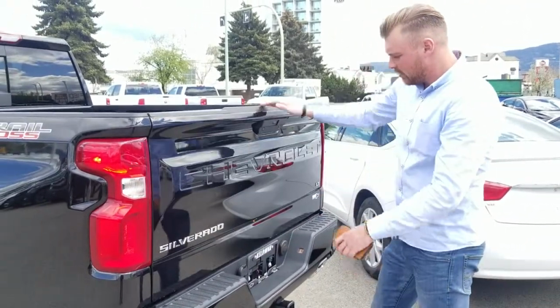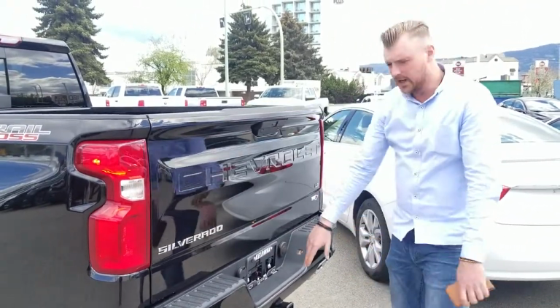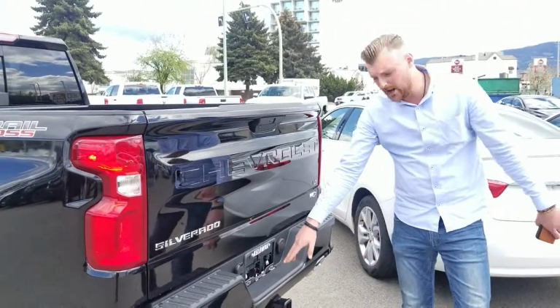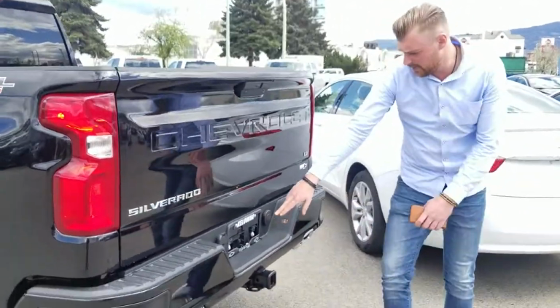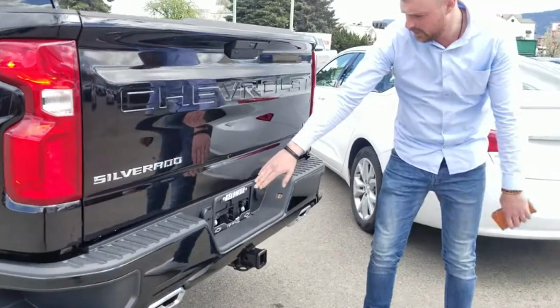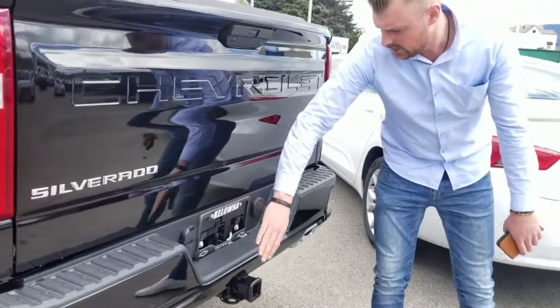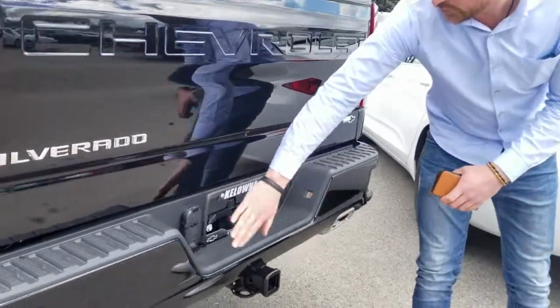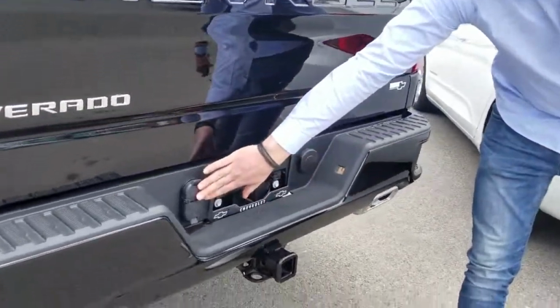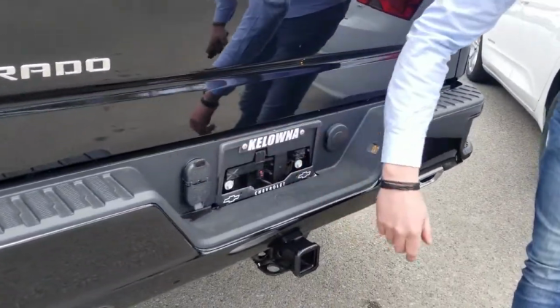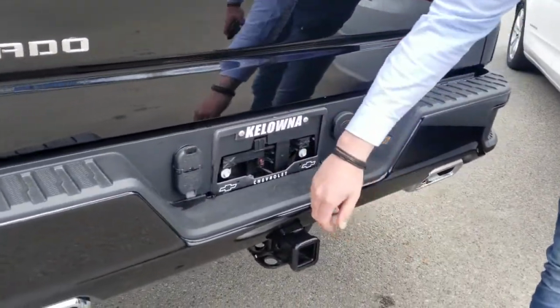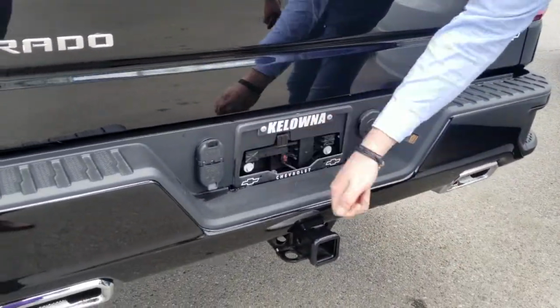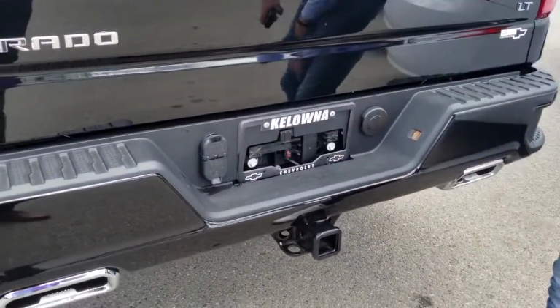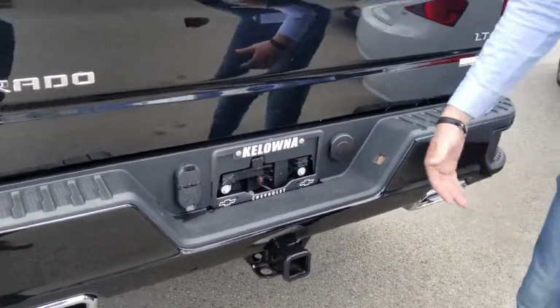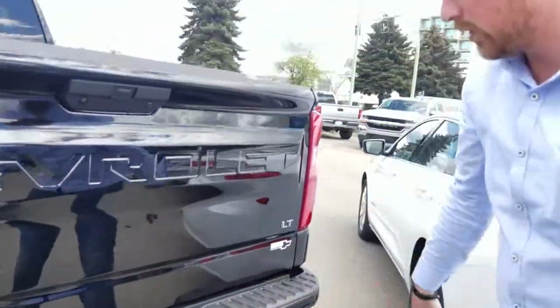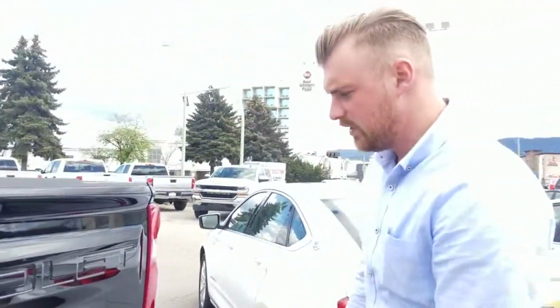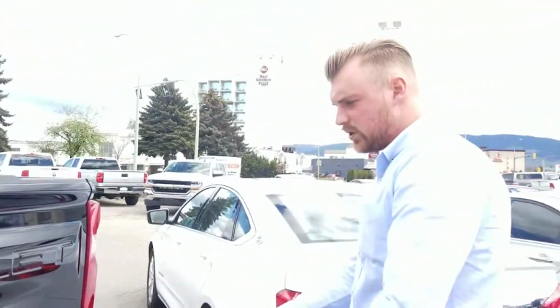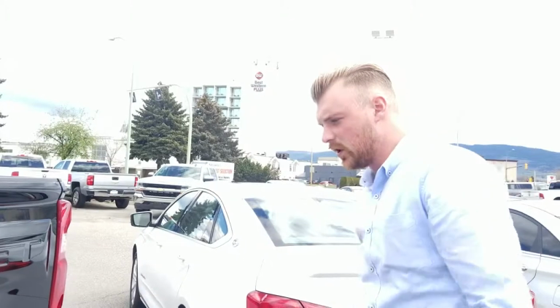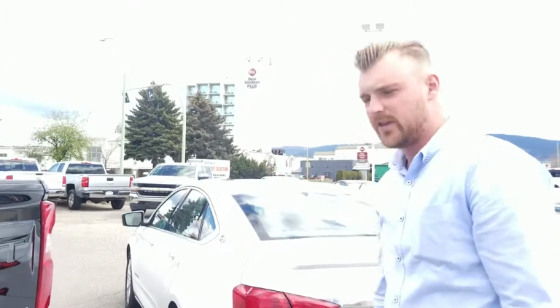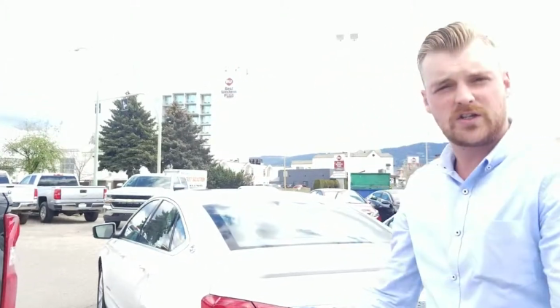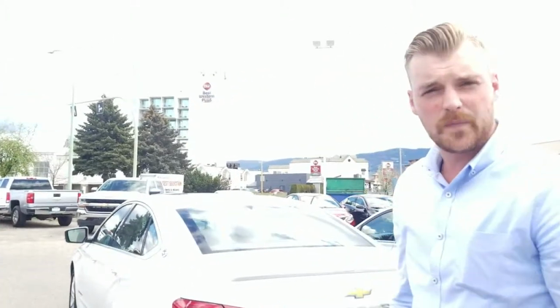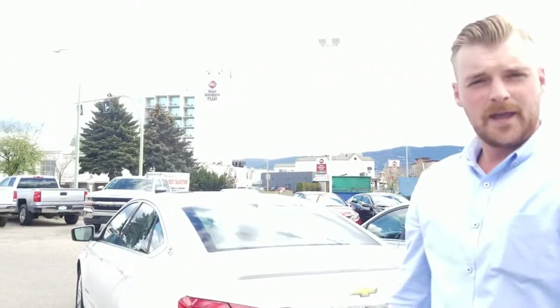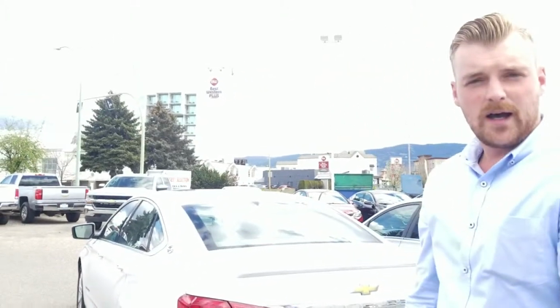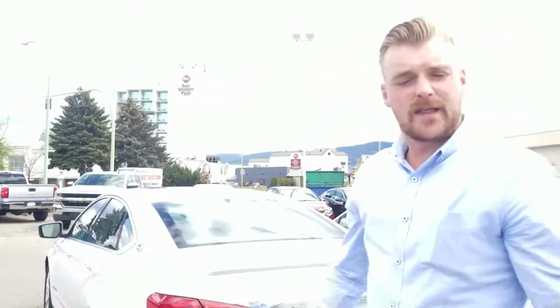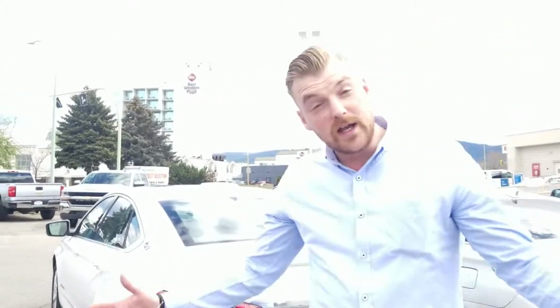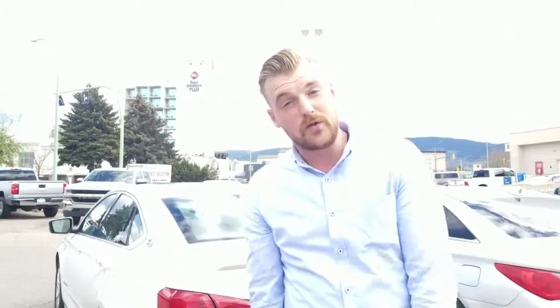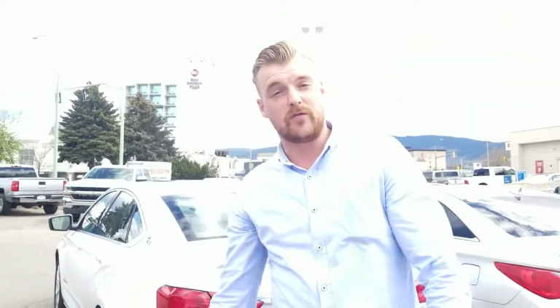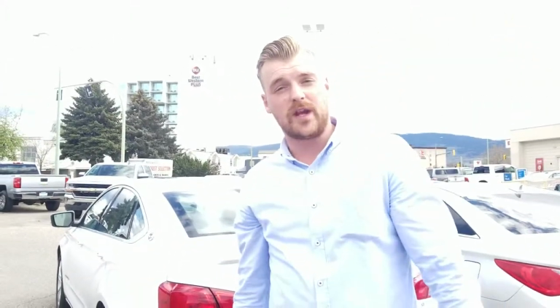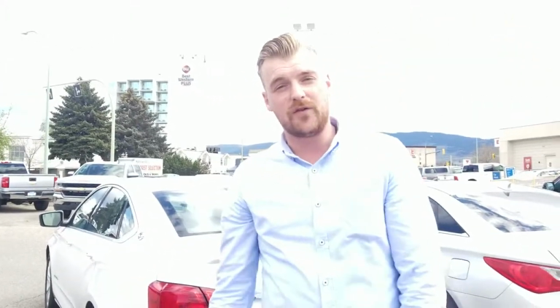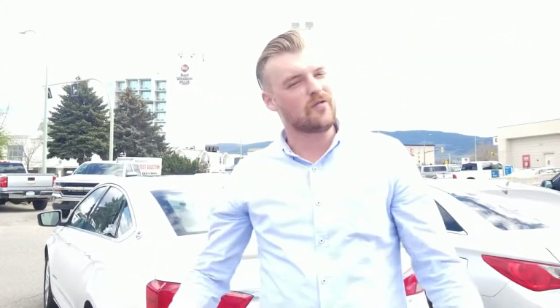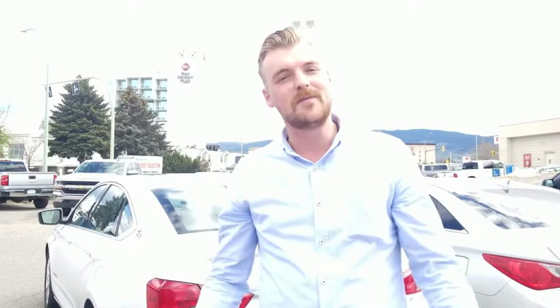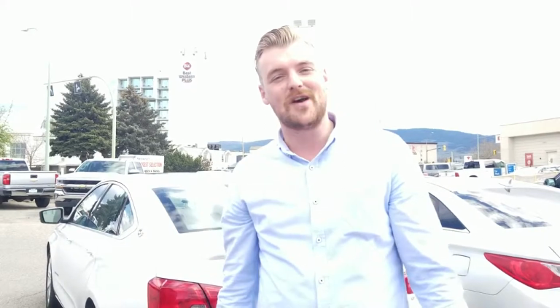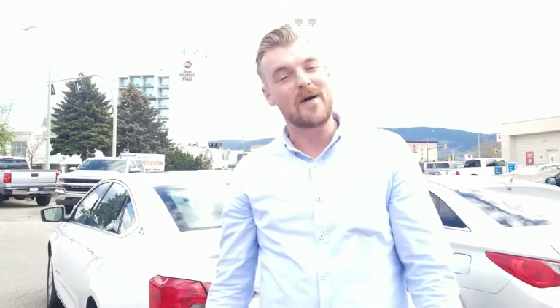Over here we have our trailer brake controls. You've got the trailer hookups if you're ever doing any towing with it, so the hitch is installed and everything's good to go. Thanks Lee, I hope you enjoyed the video that I made for you and I look forward to meeting you on Monday.